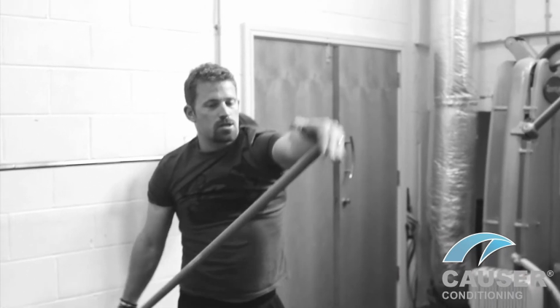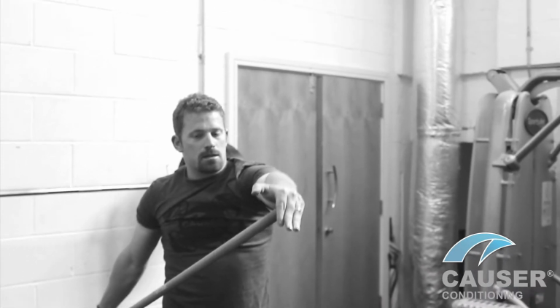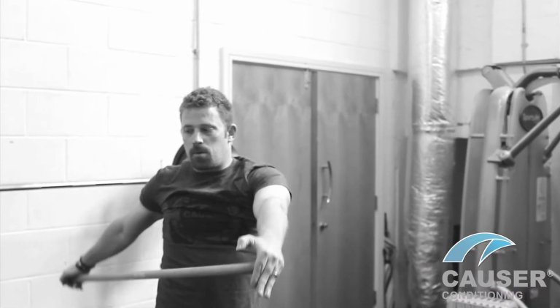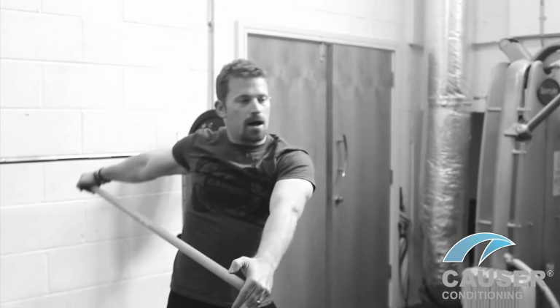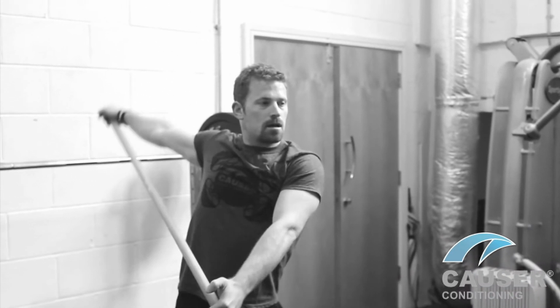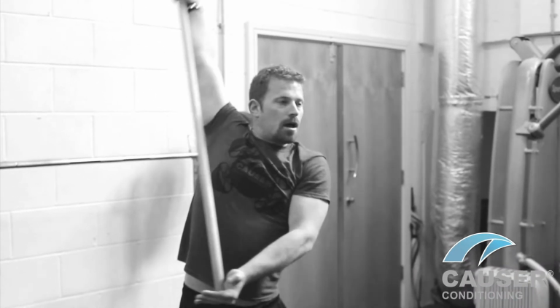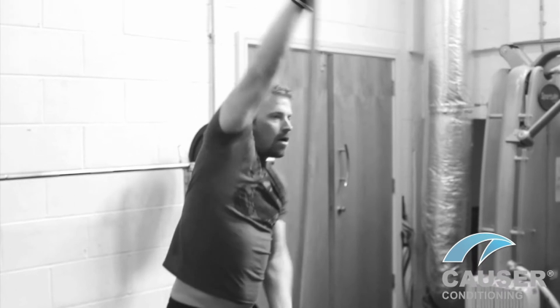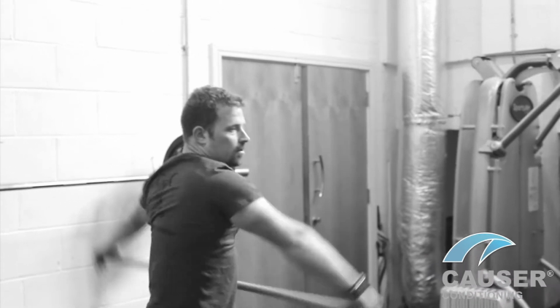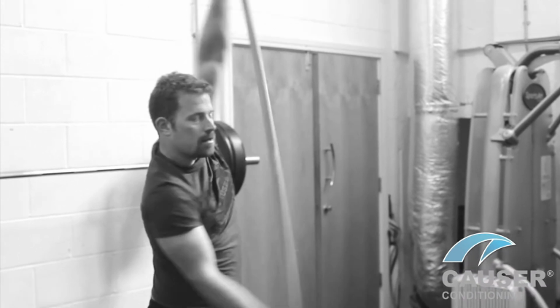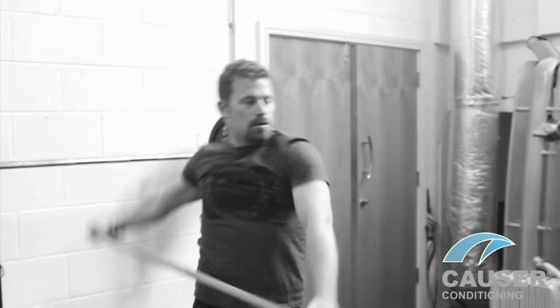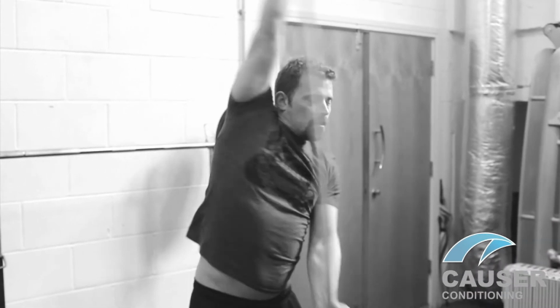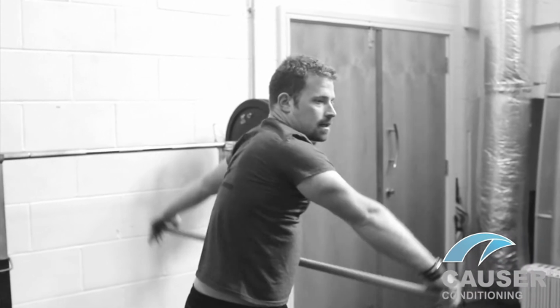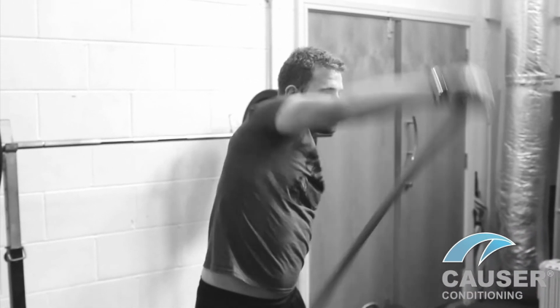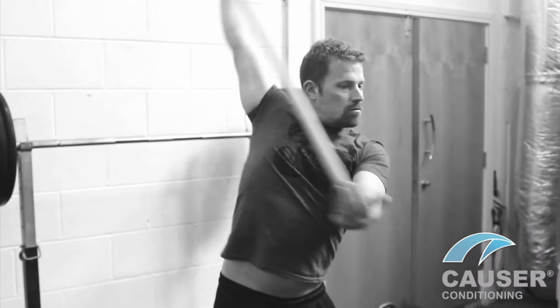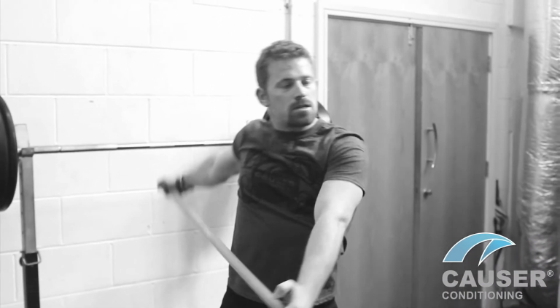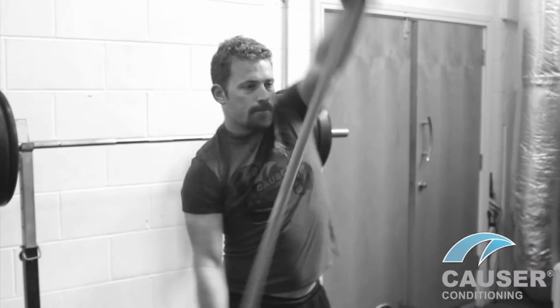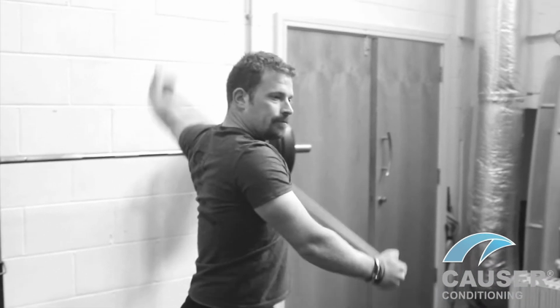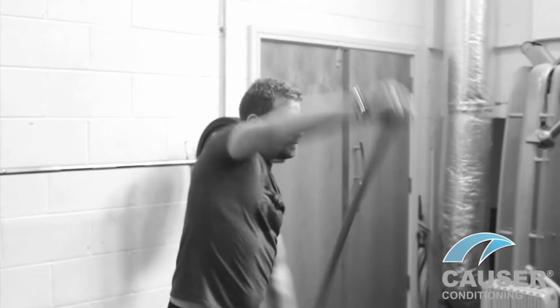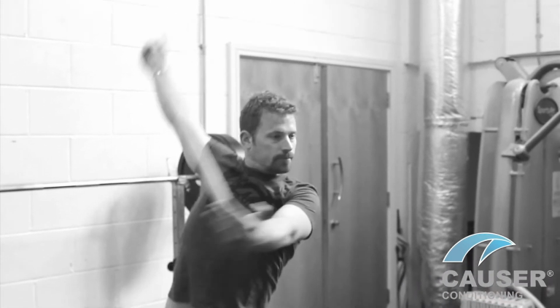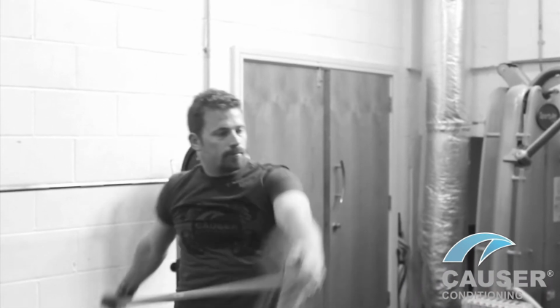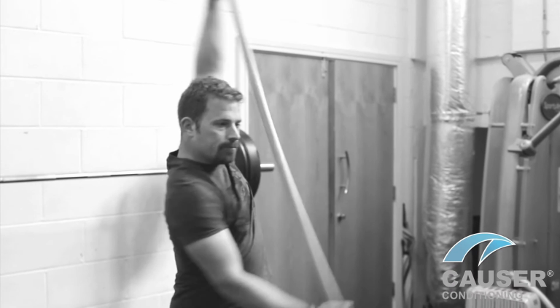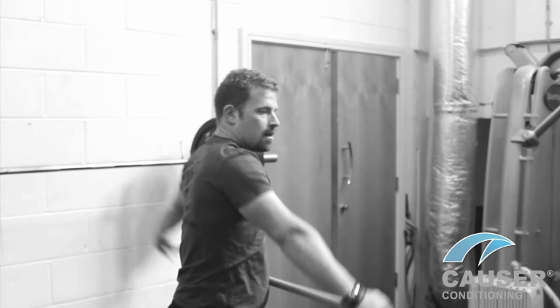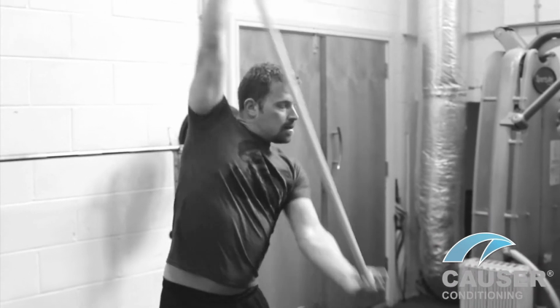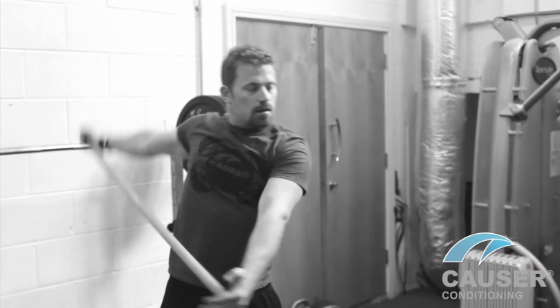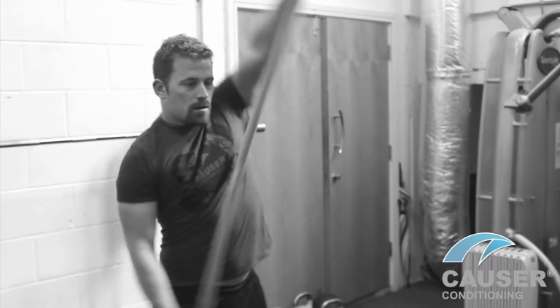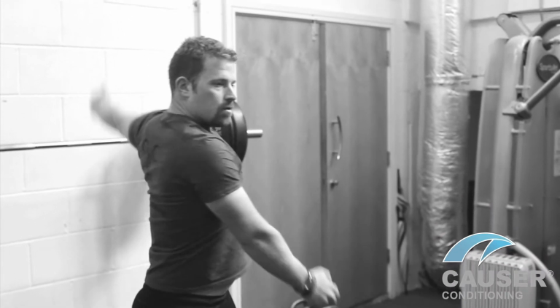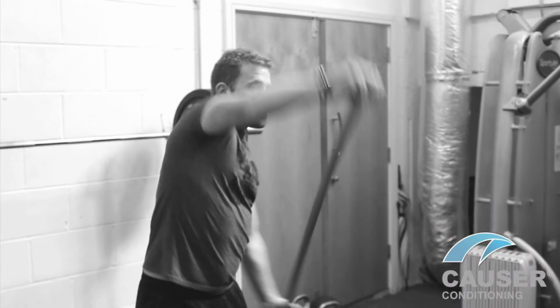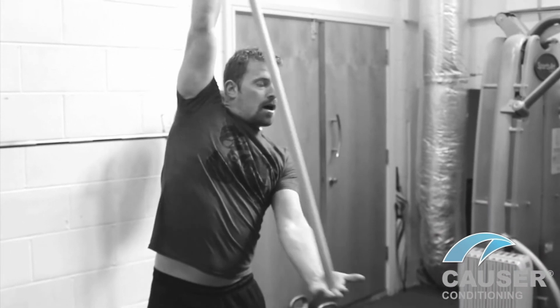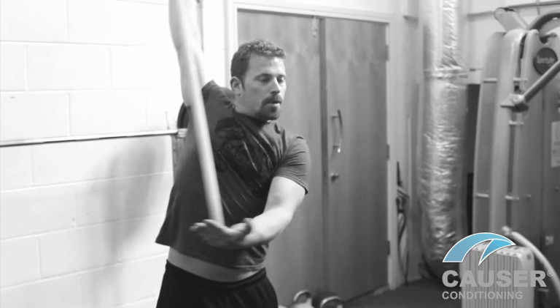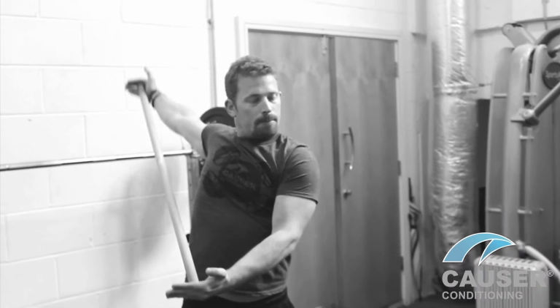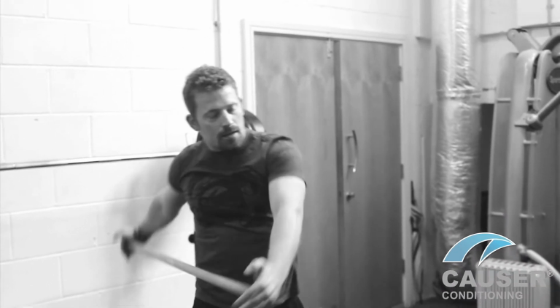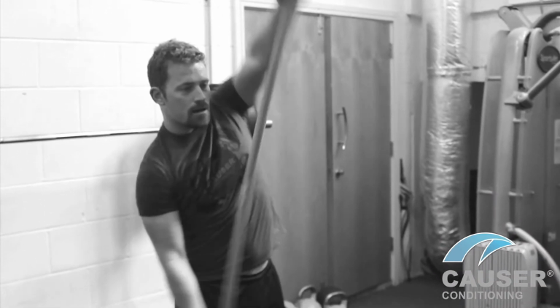Bring an arm right overhead, emphasising behind and over. And again, reversing it. Really focus: up, back, and under.